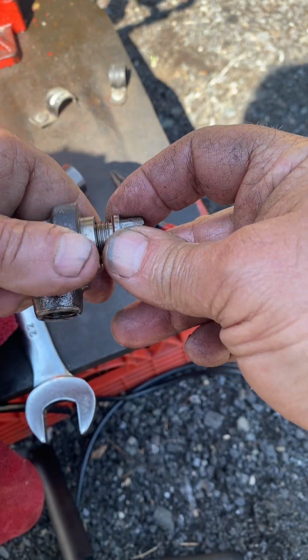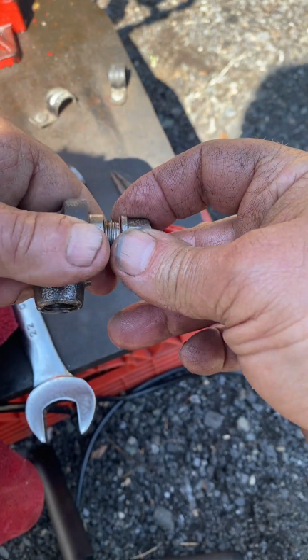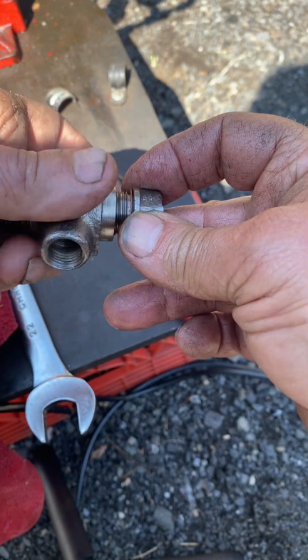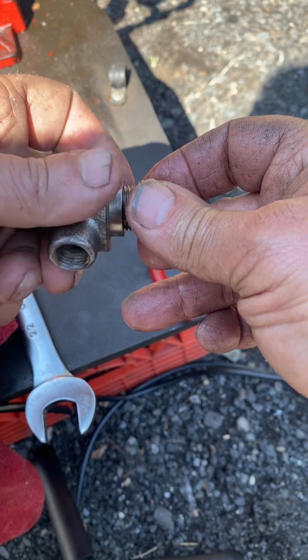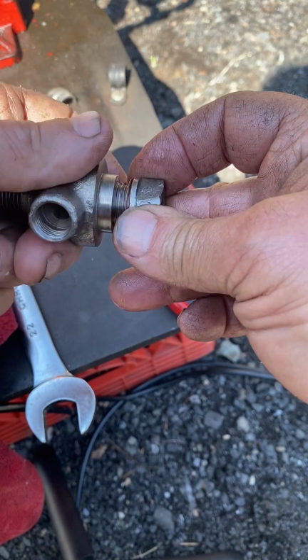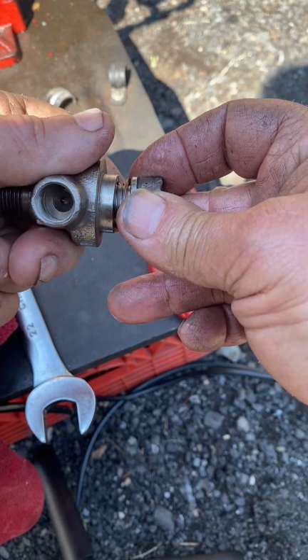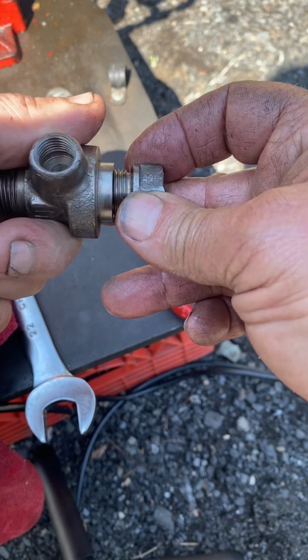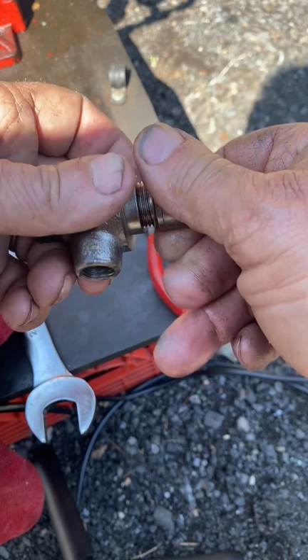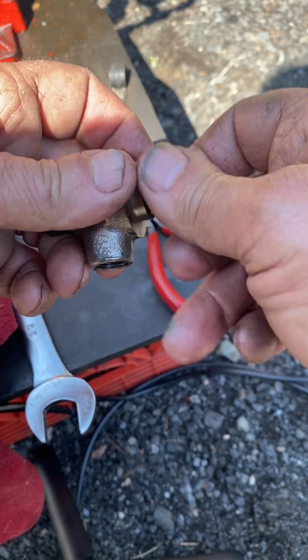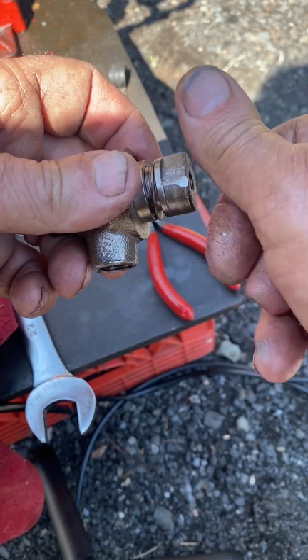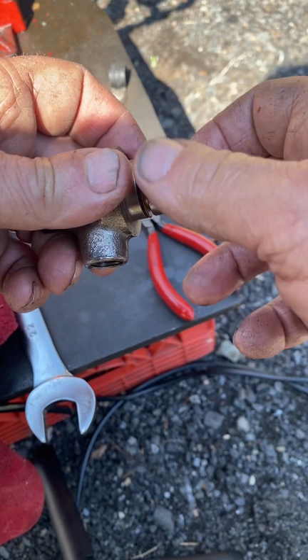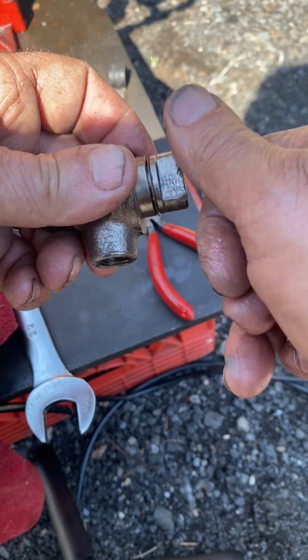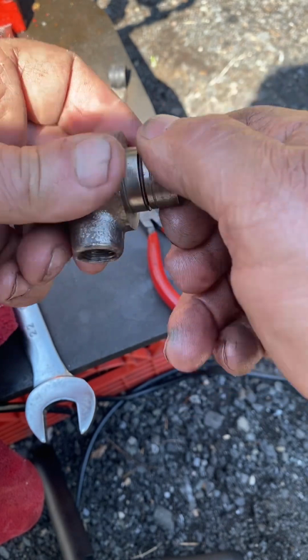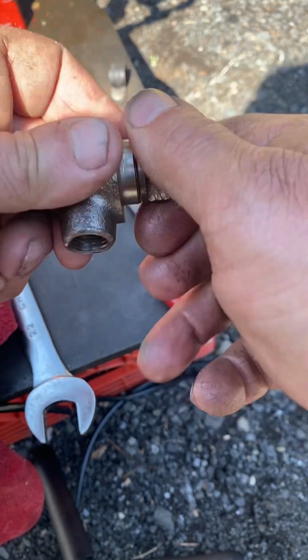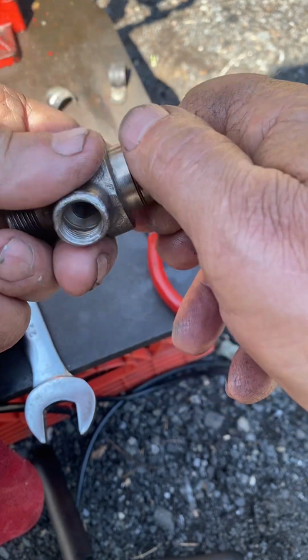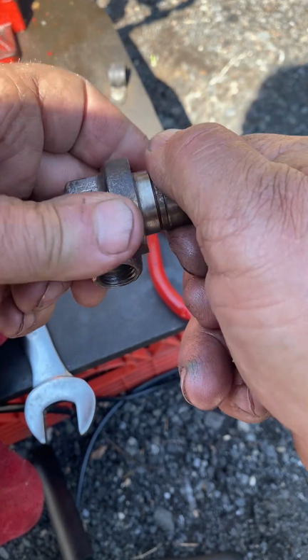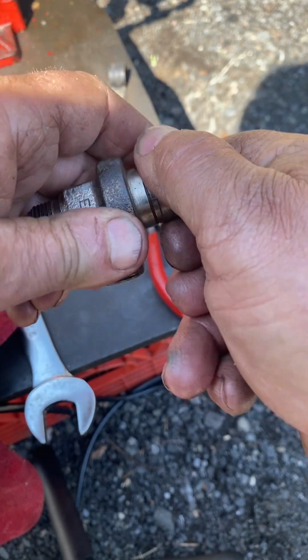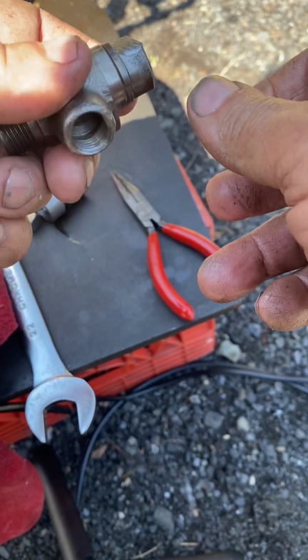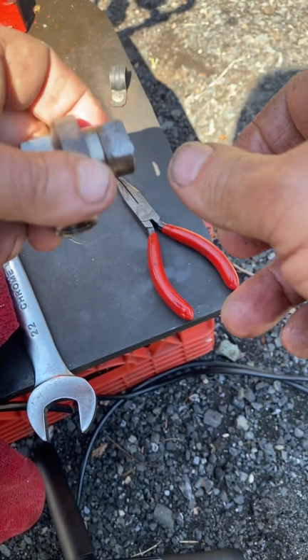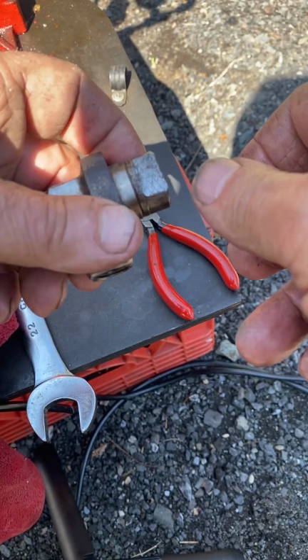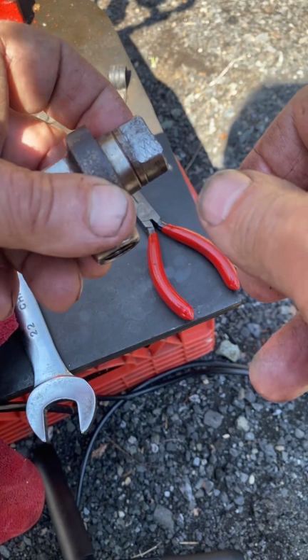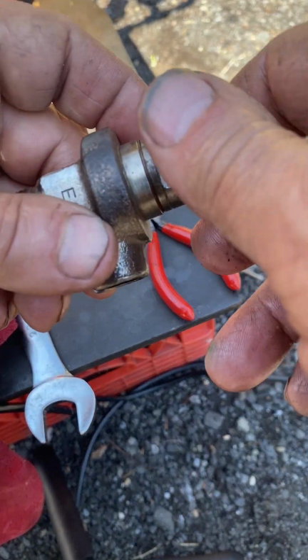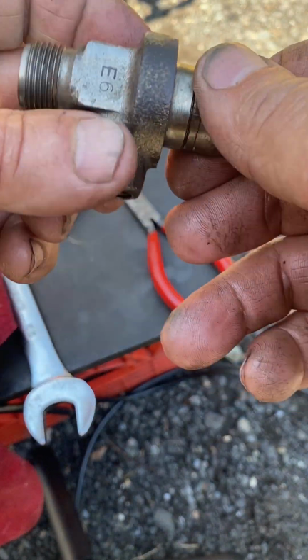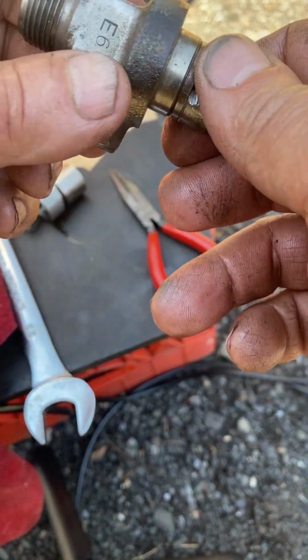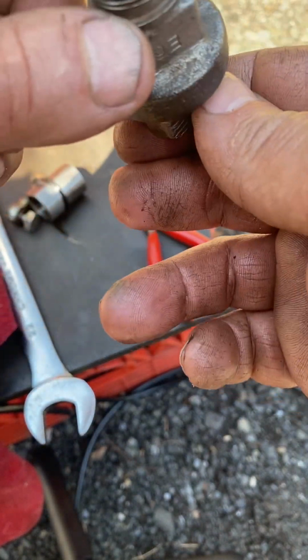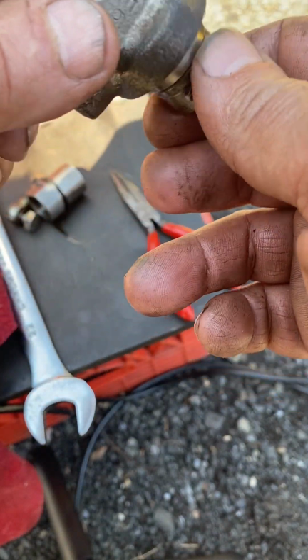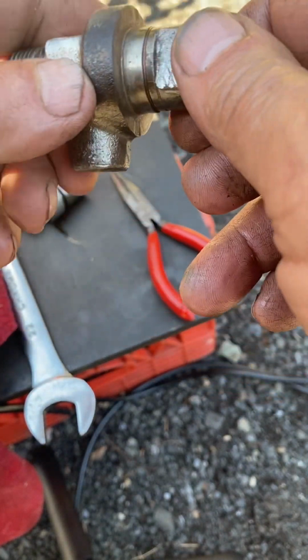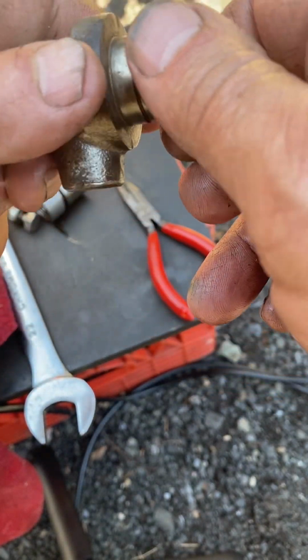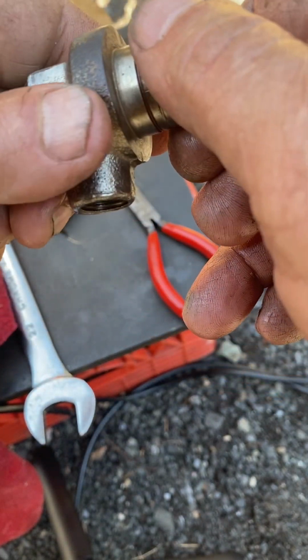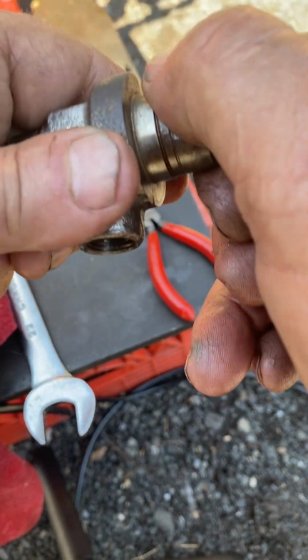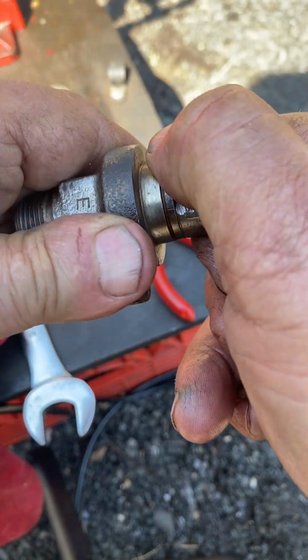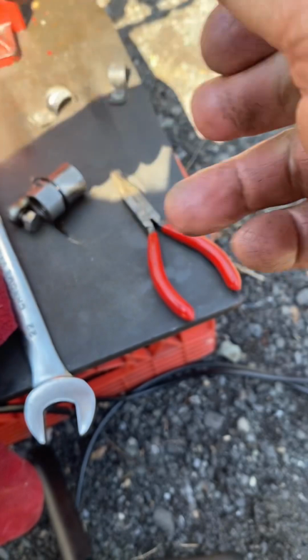That goes together and you tighten it down with a wrench. Then I'm going to try doing the pop test again on this.